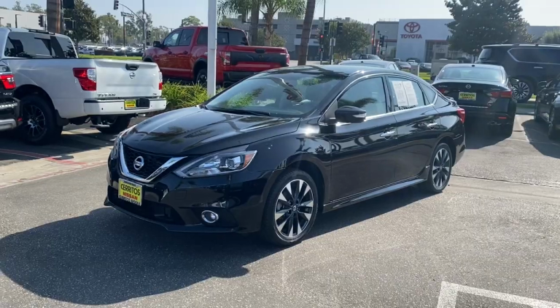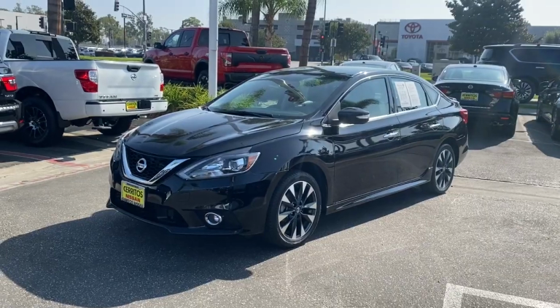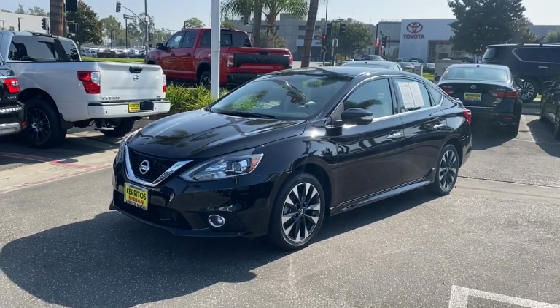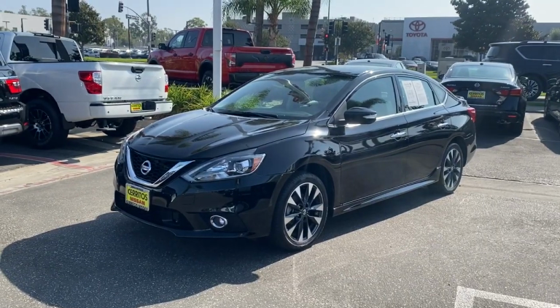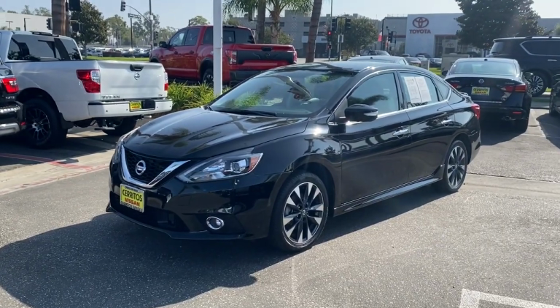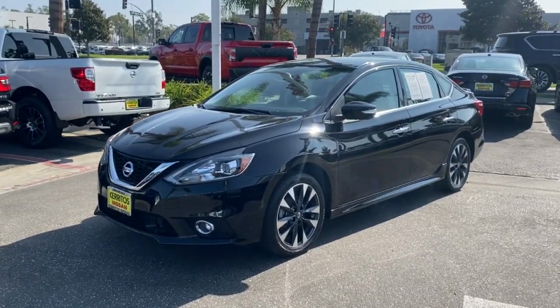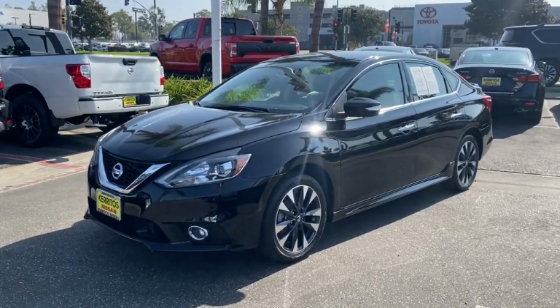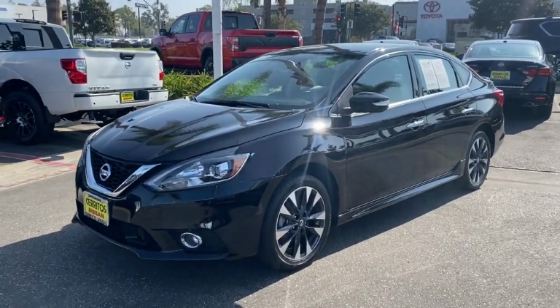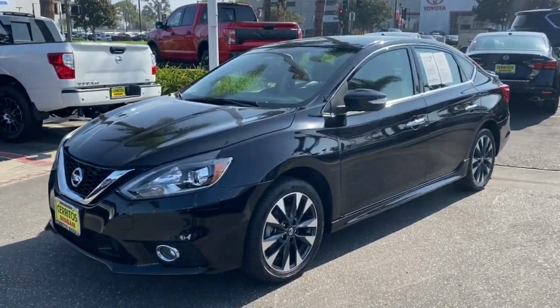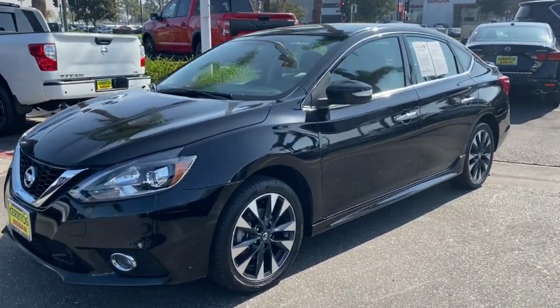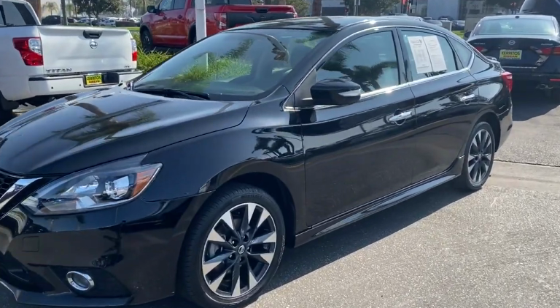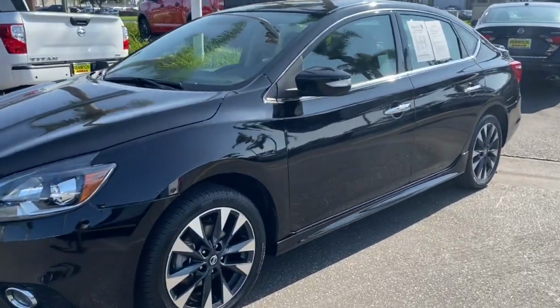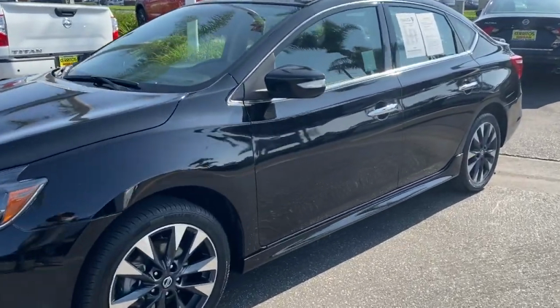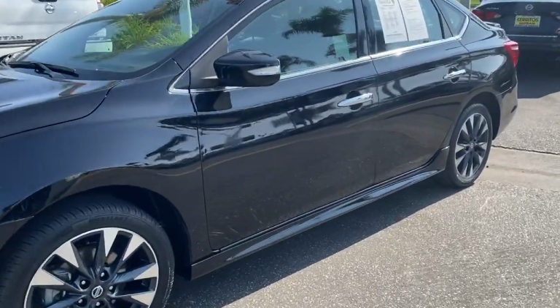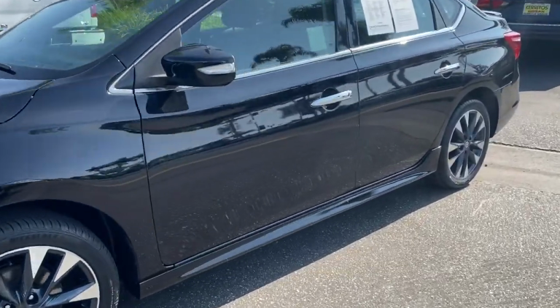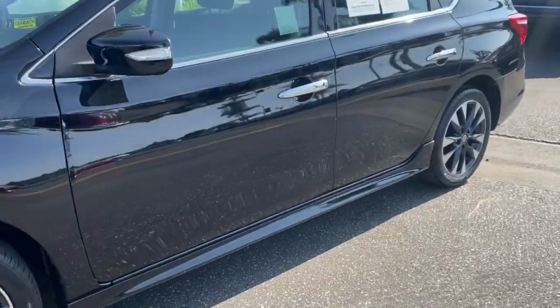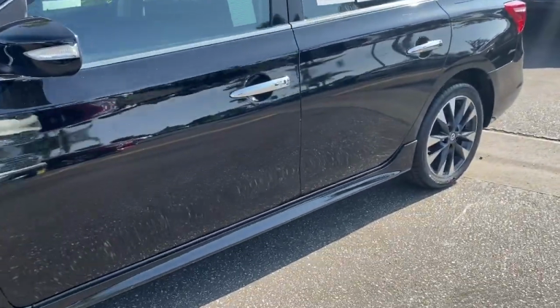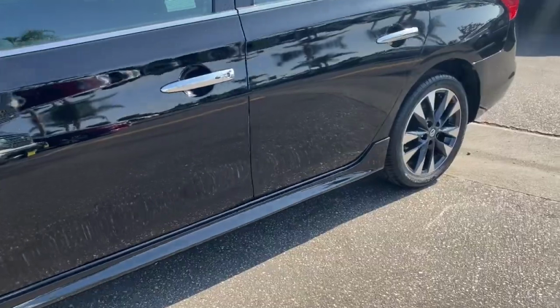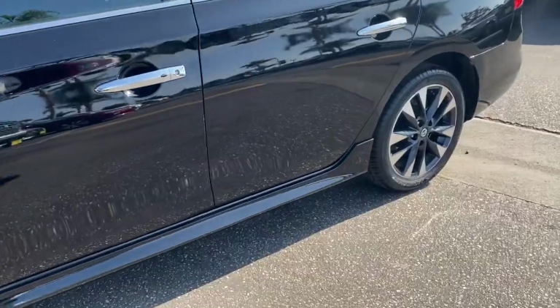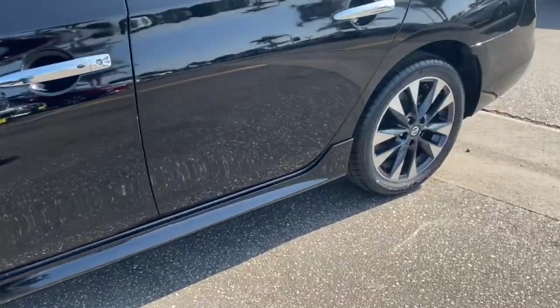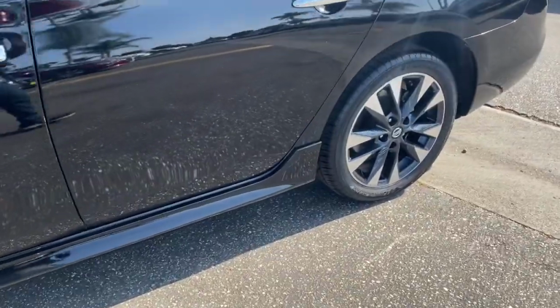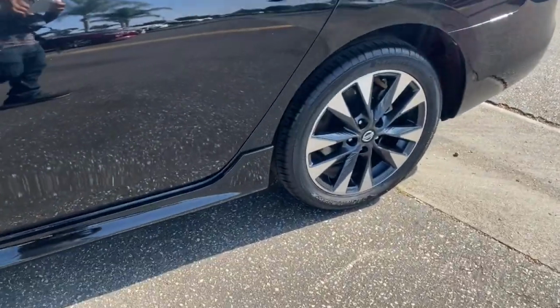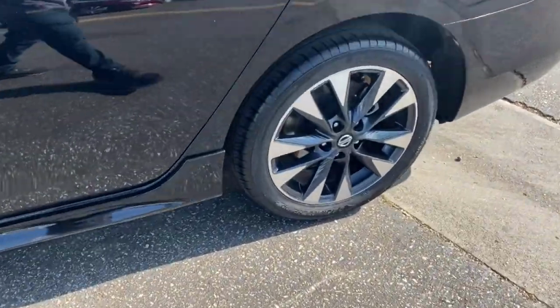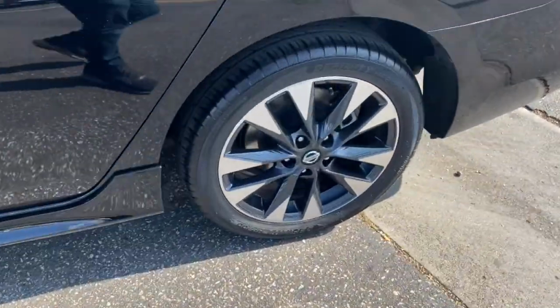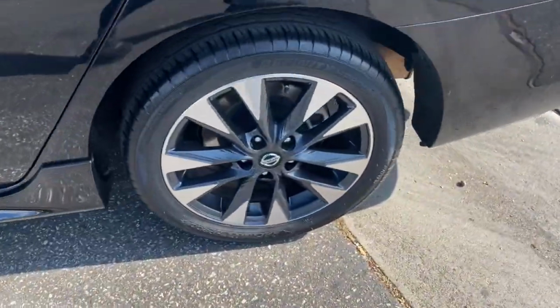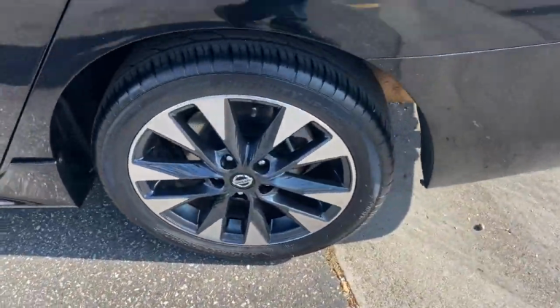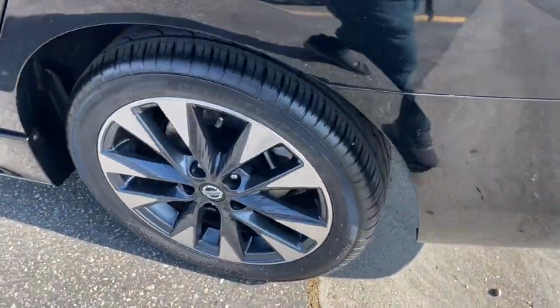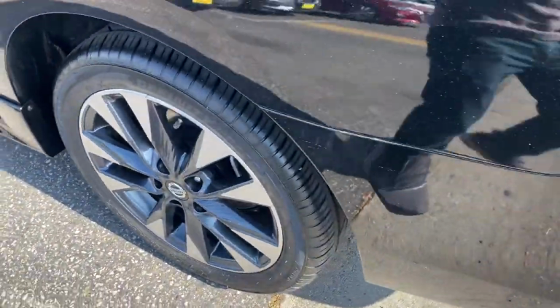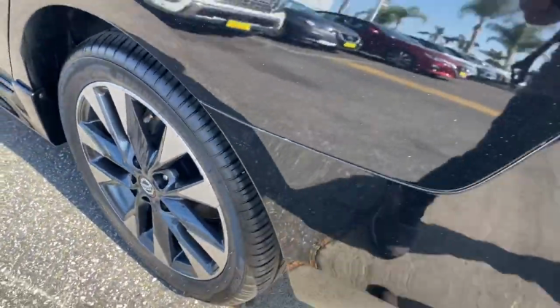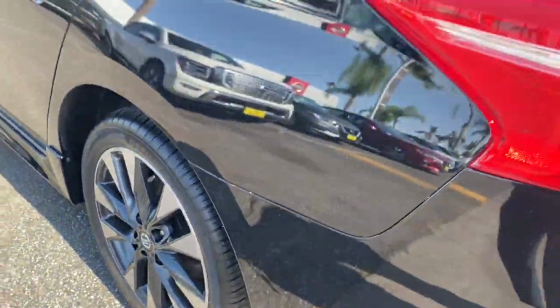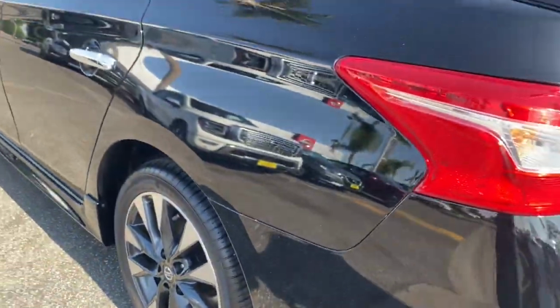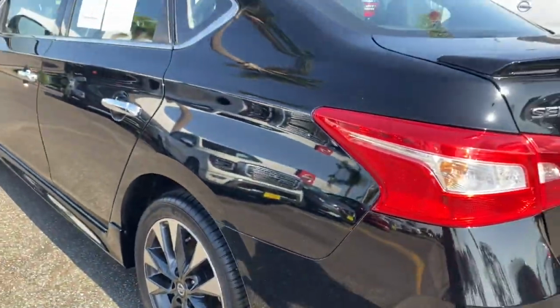Look no further than the 2019 Nissan Sentra. This vehicle still has fewer than 60,000 miles on the clock, so it won't last long.